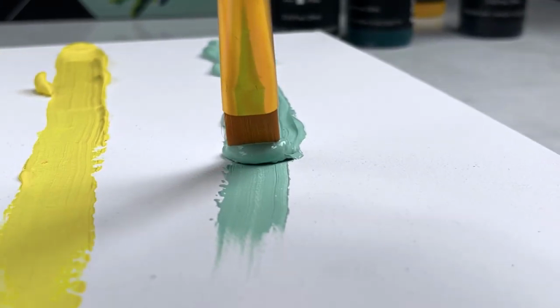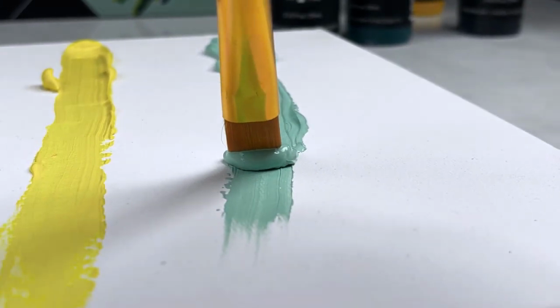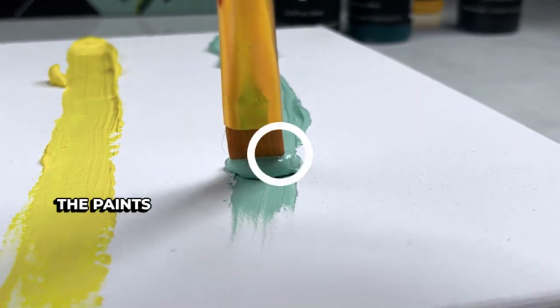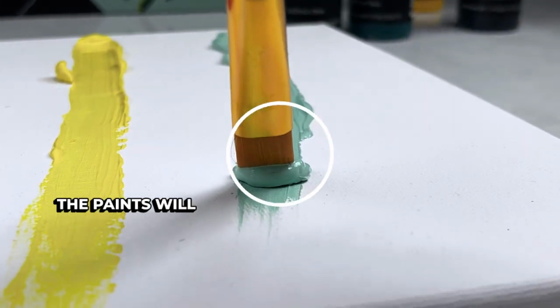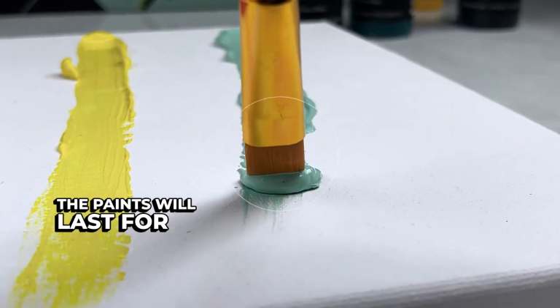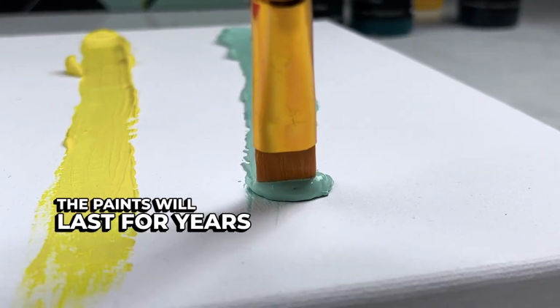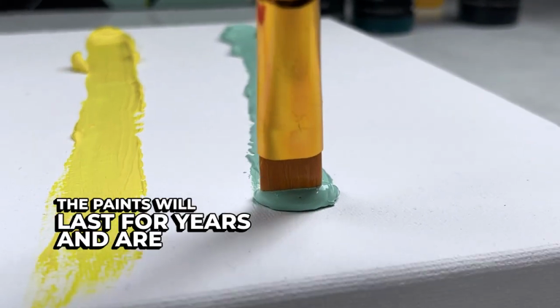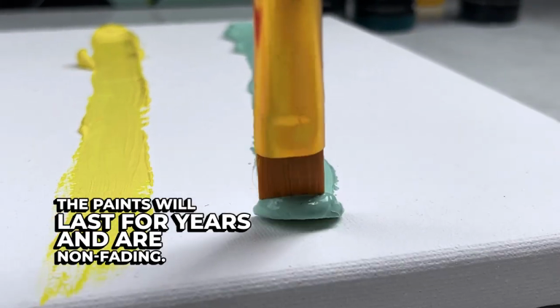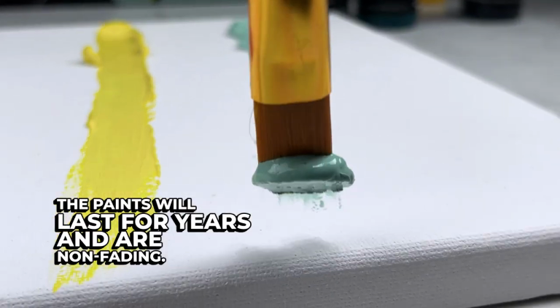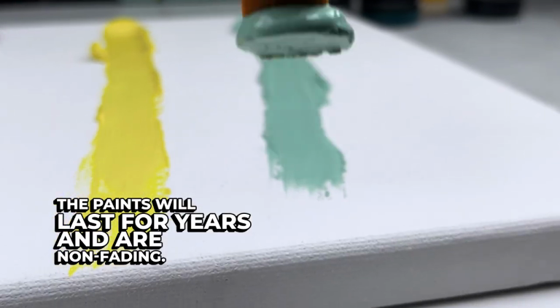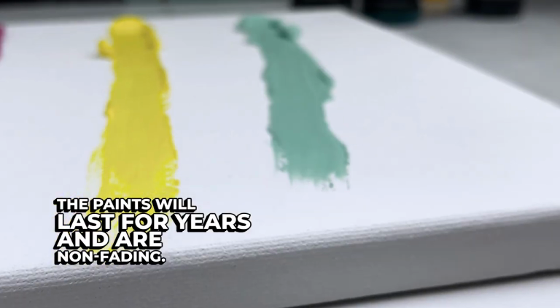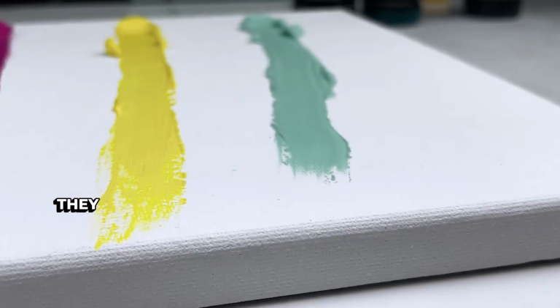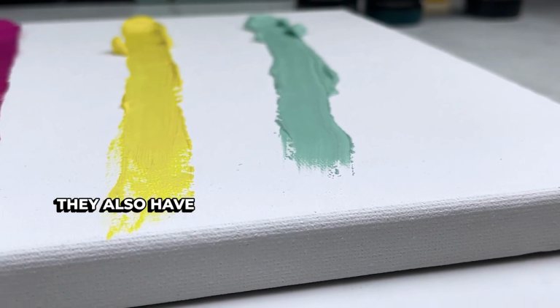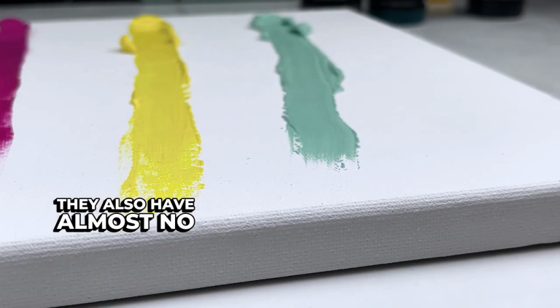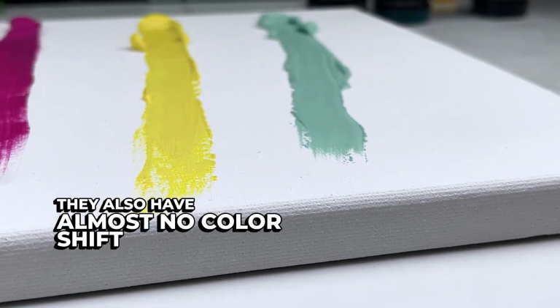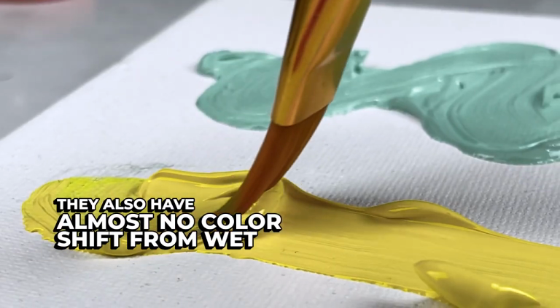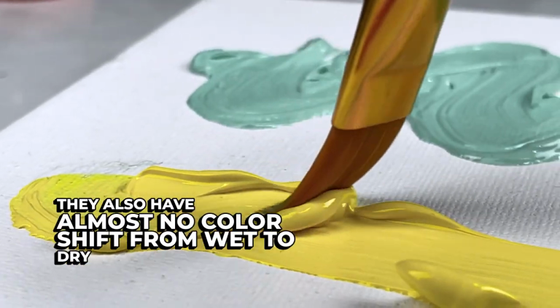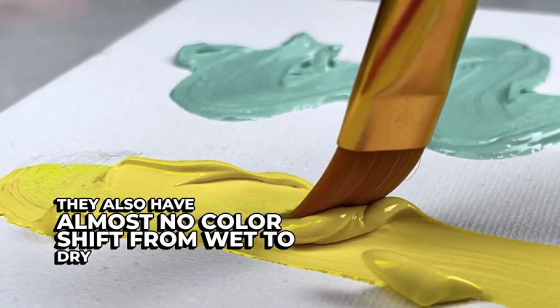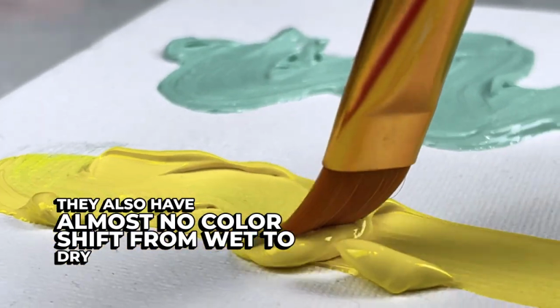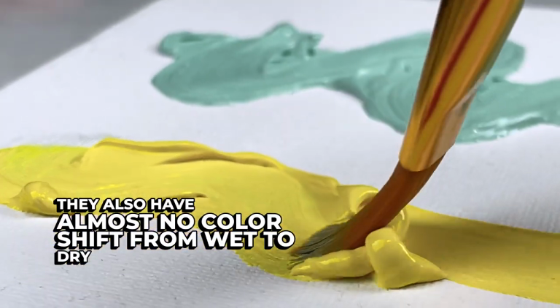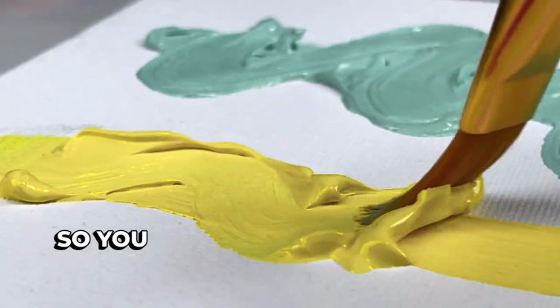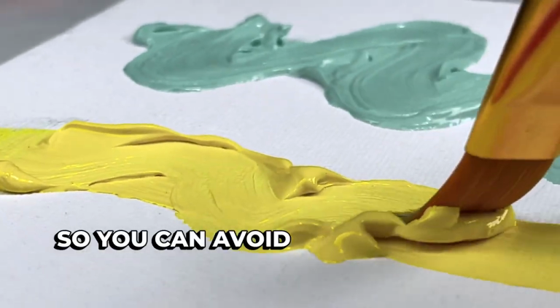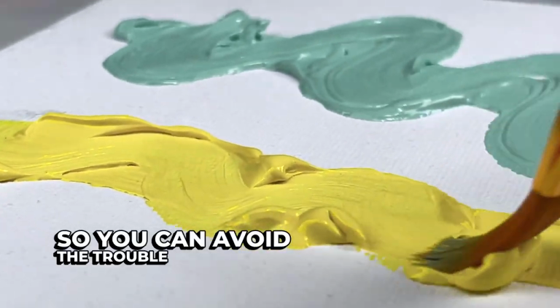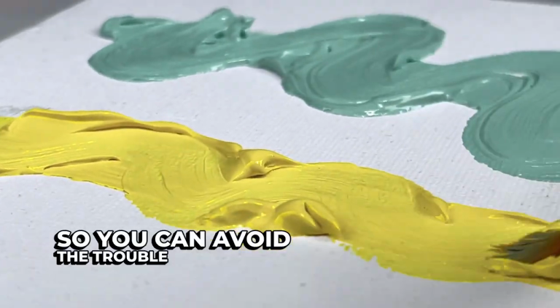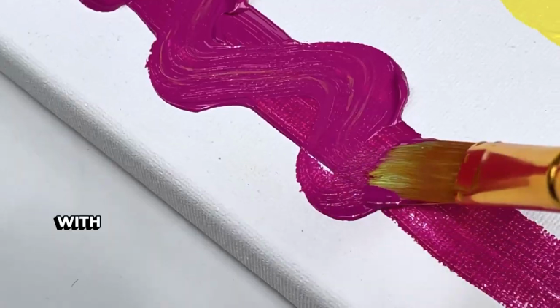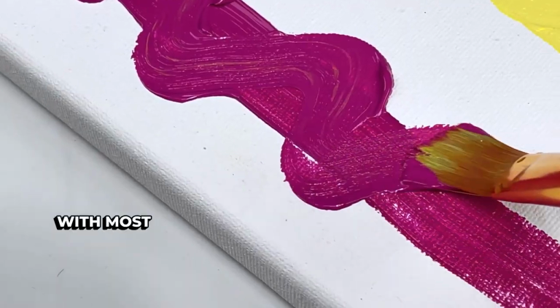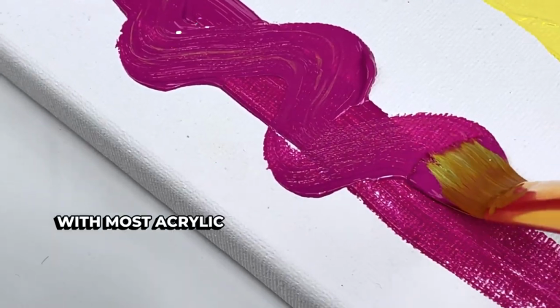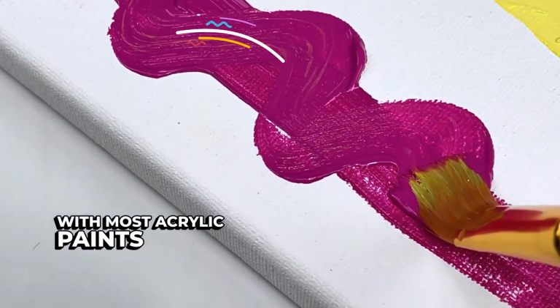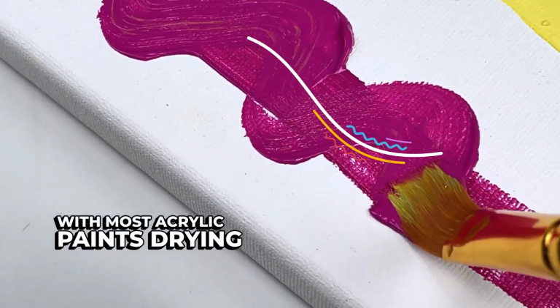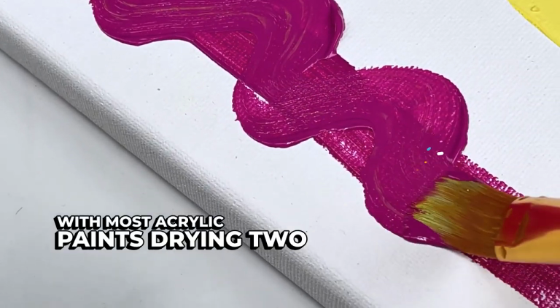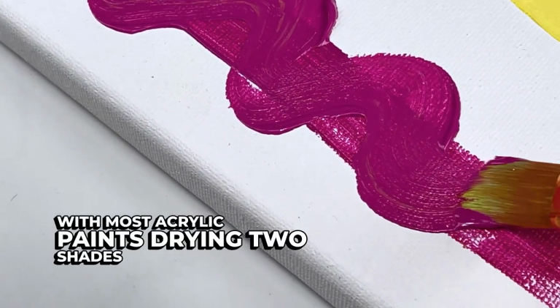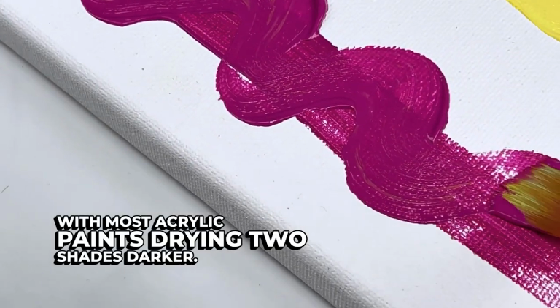The paints will last for years and are non-fading. They also have almost no color shift from wet to dry, so you can avoid the trouble with most acrylic paints drying two shades darker.